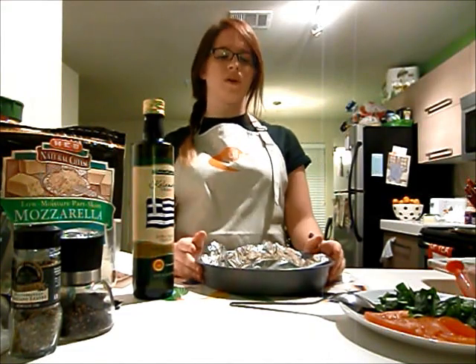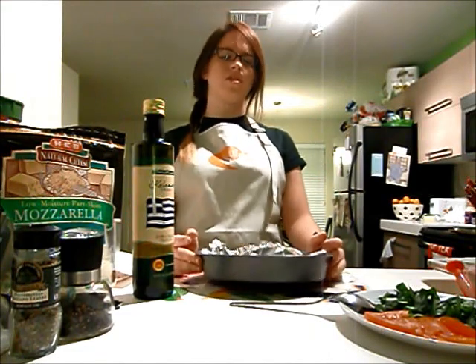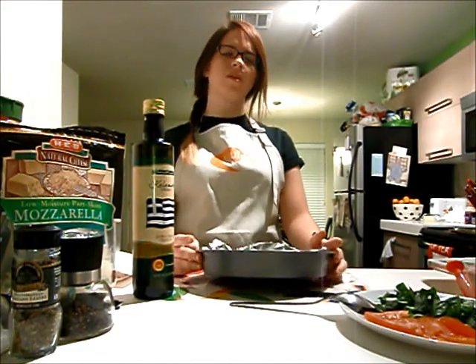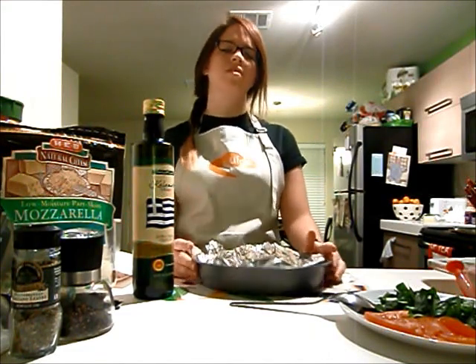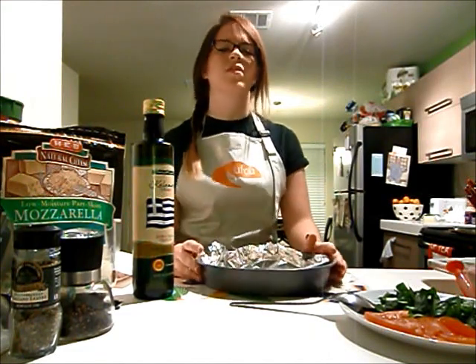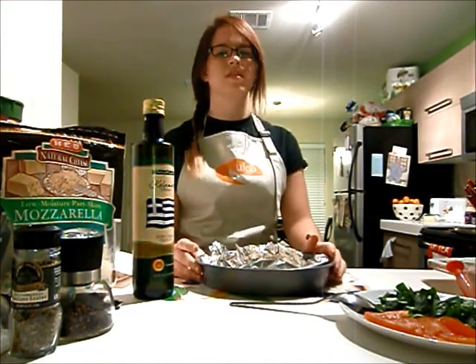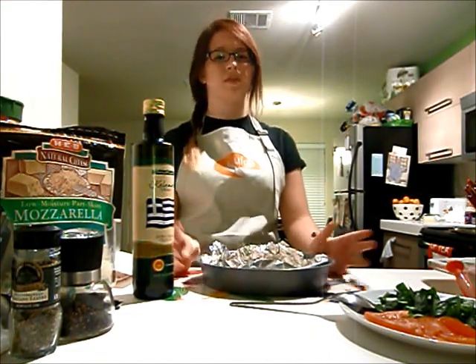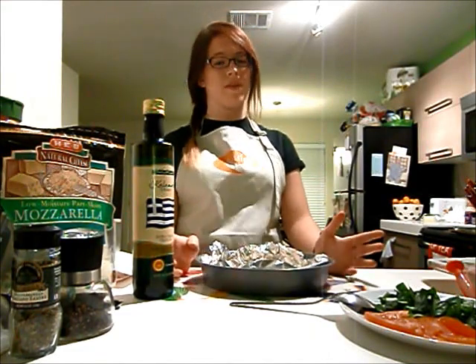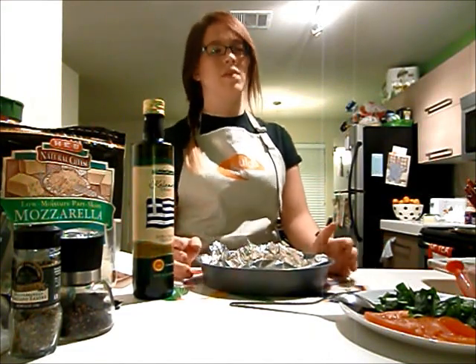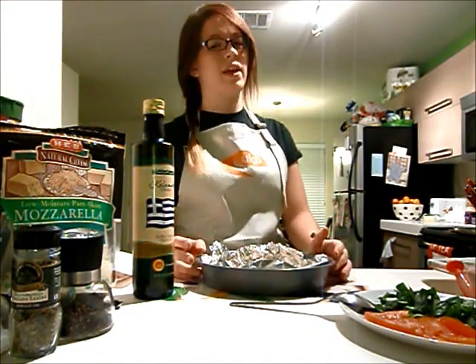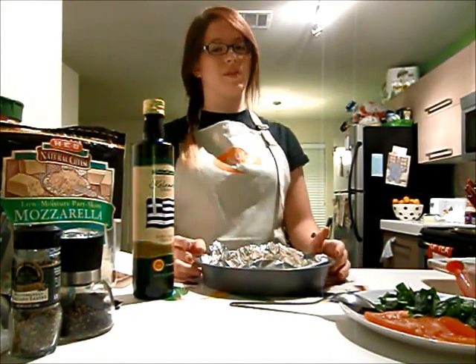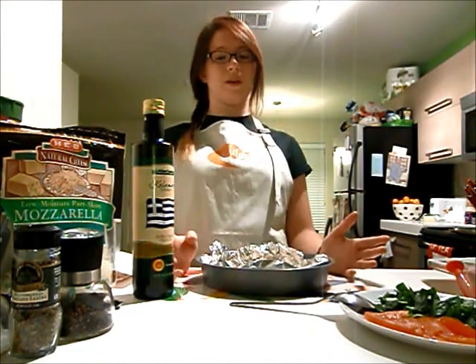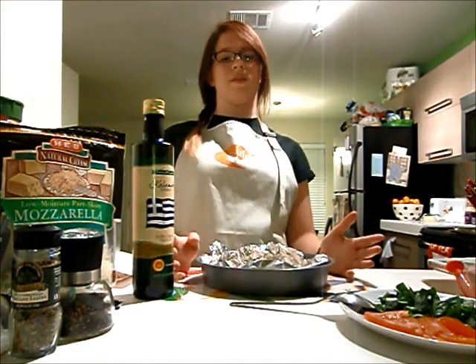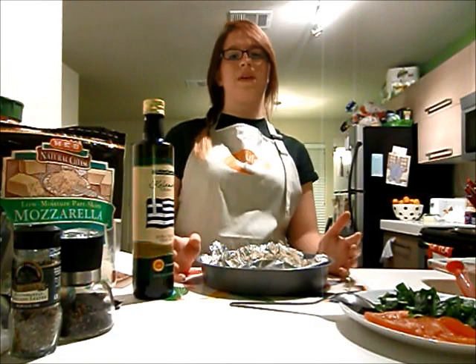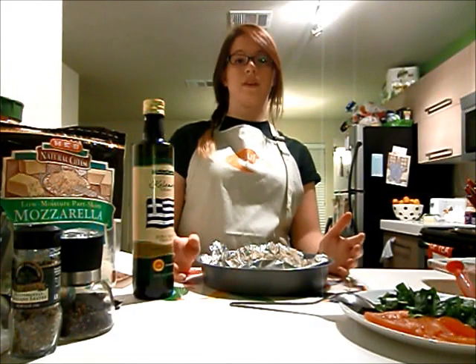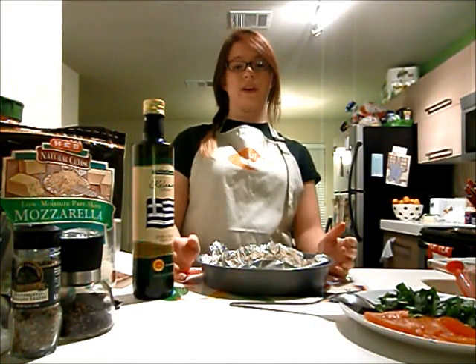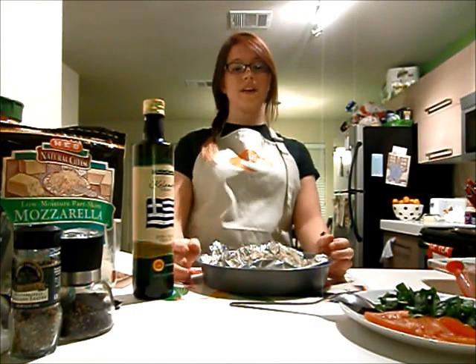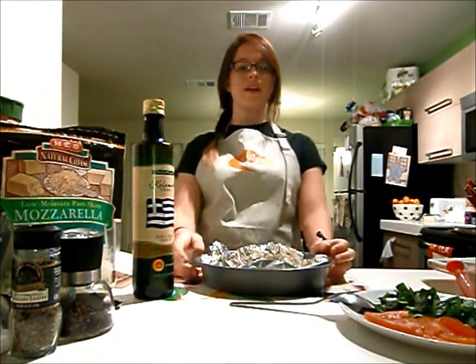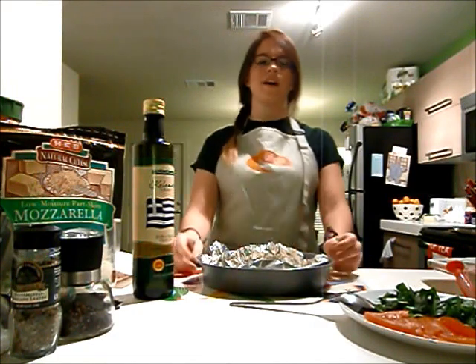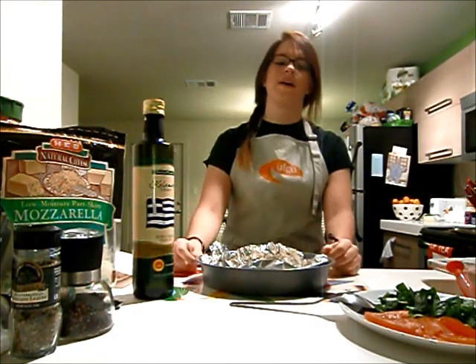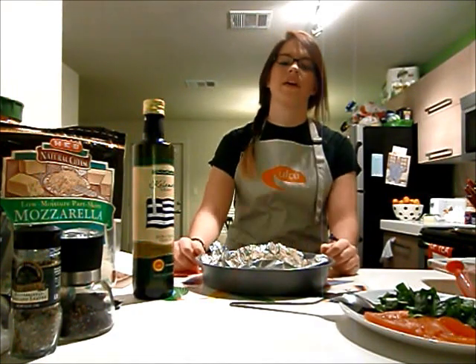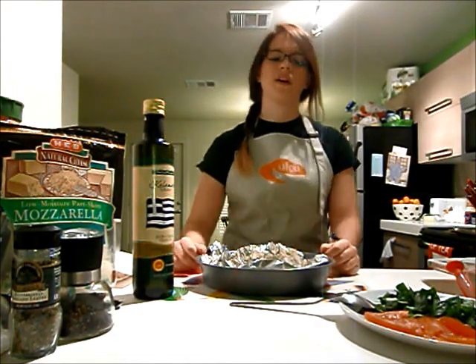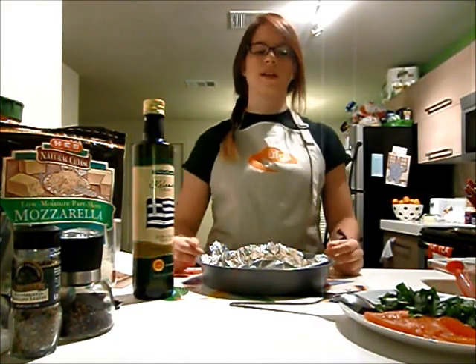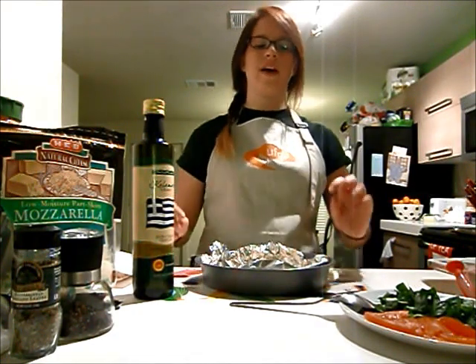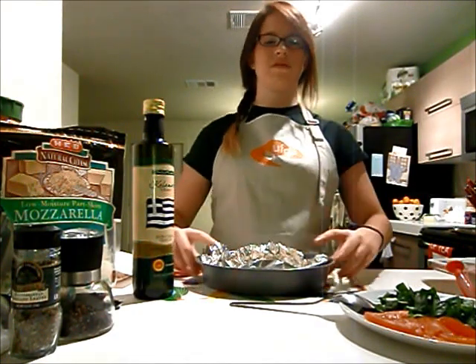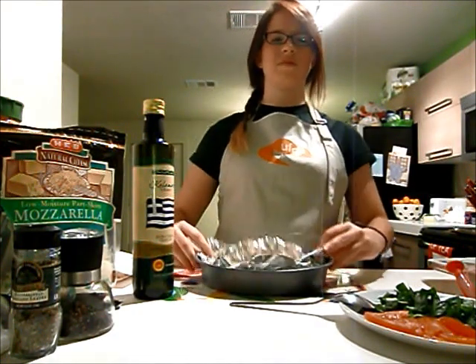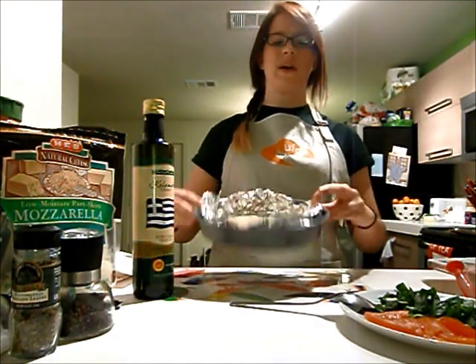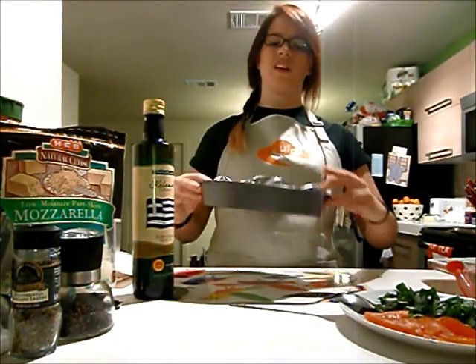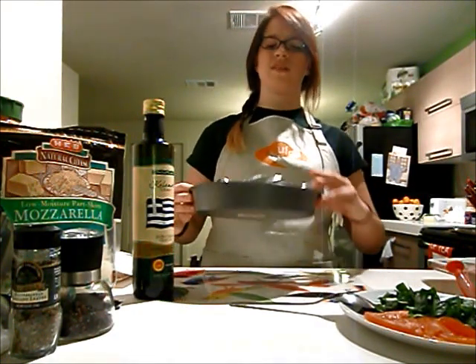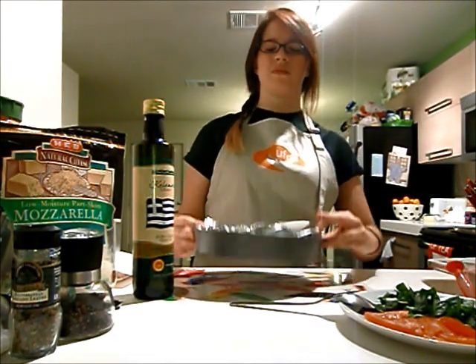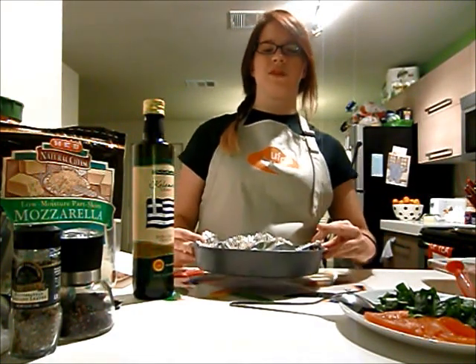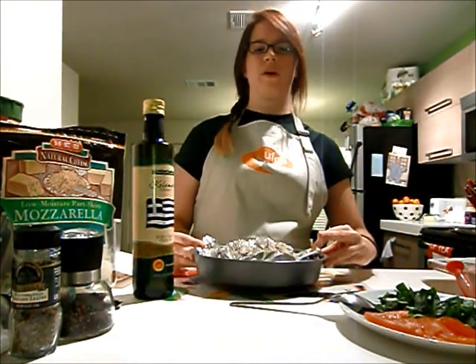So what you're going to want to do first is, if you have an oven, preheat it to 375 degrees Fahrenheit. Then you're going to want to line just a small pan like this with some tinfoil.